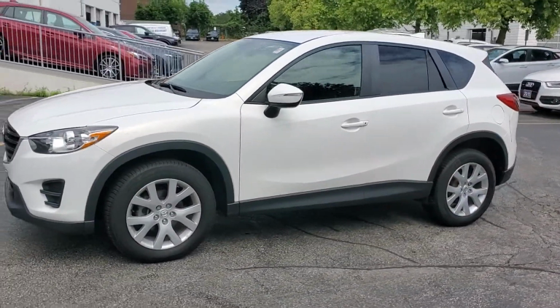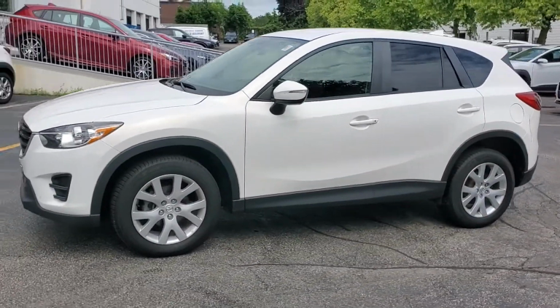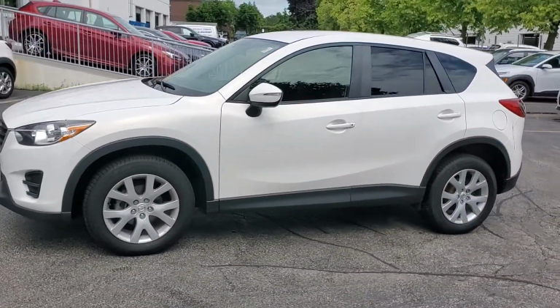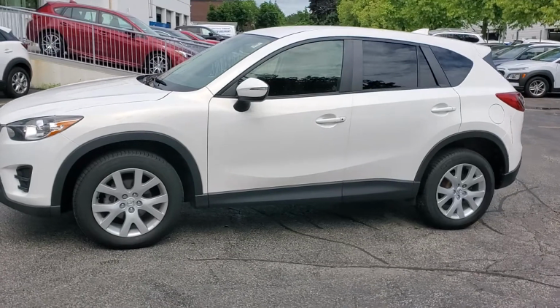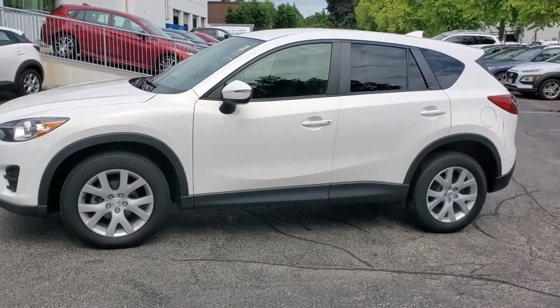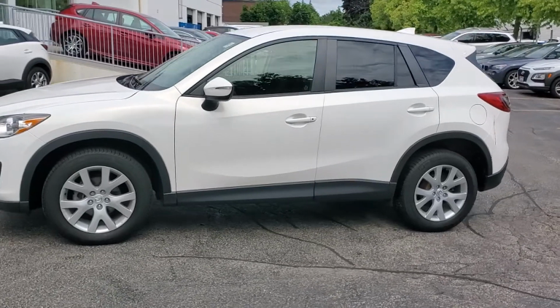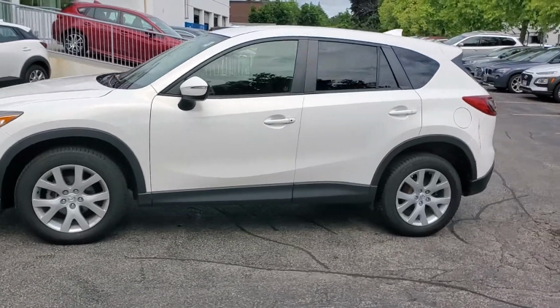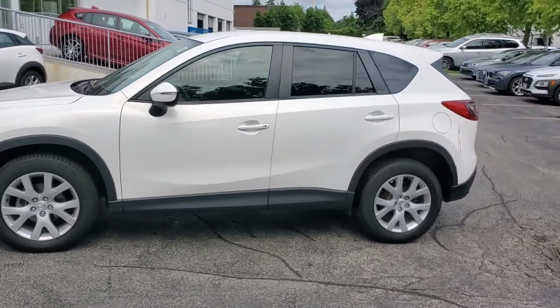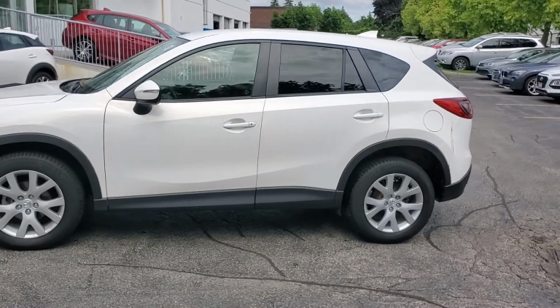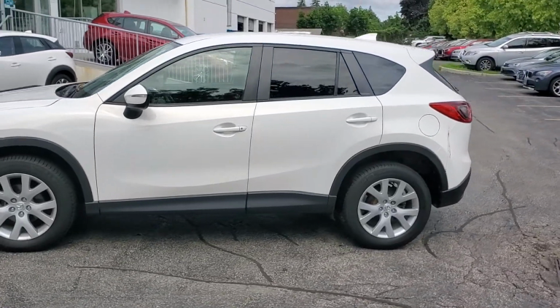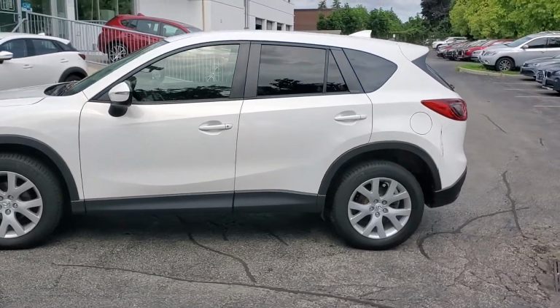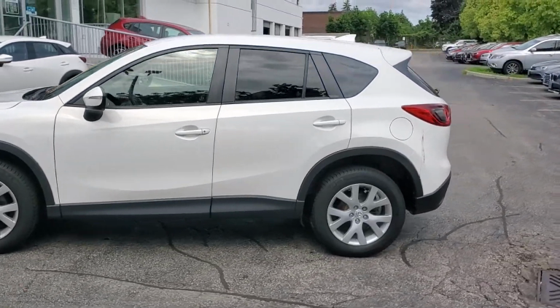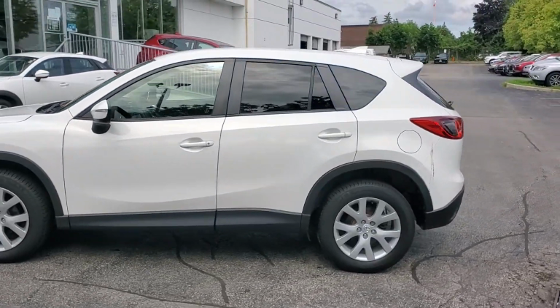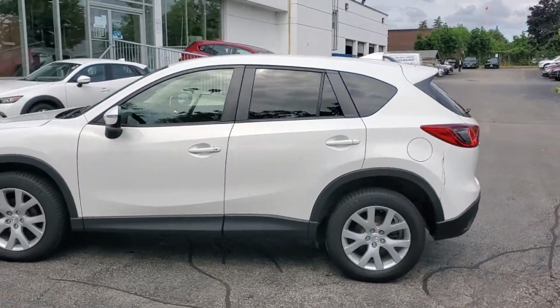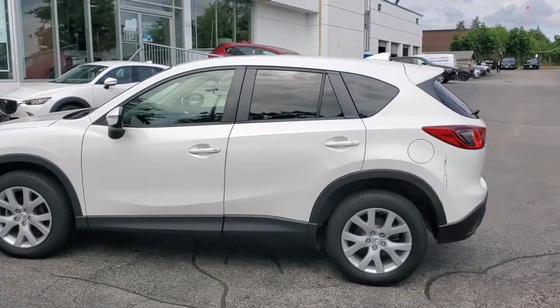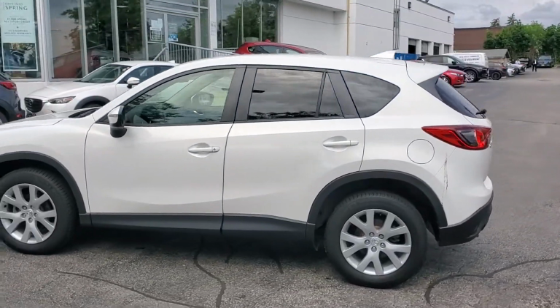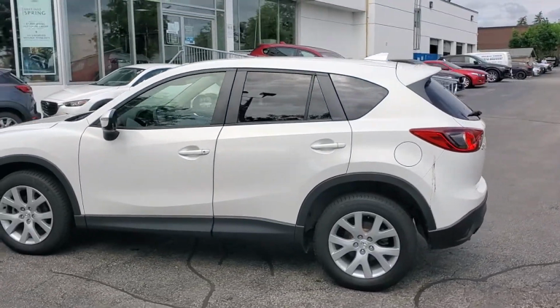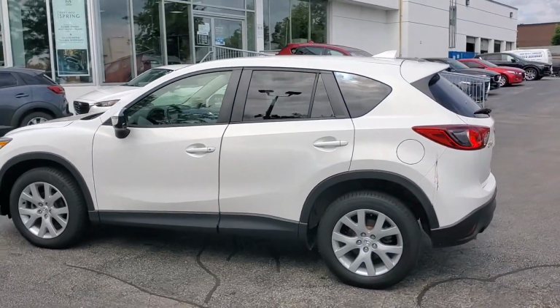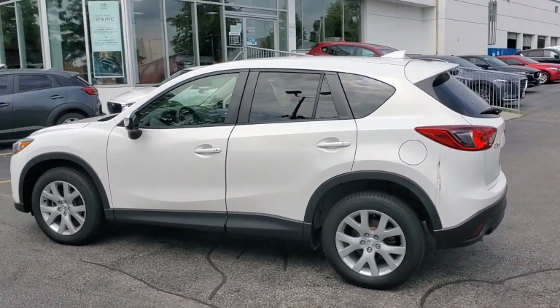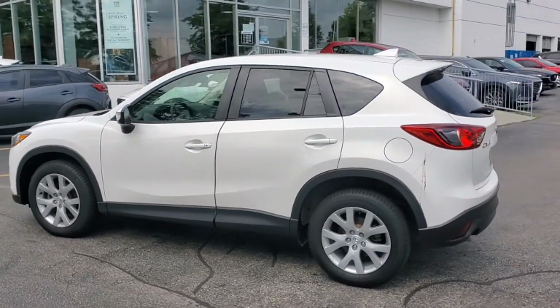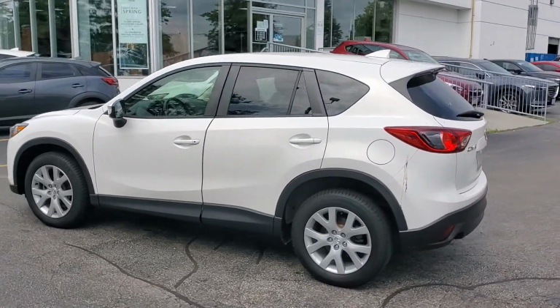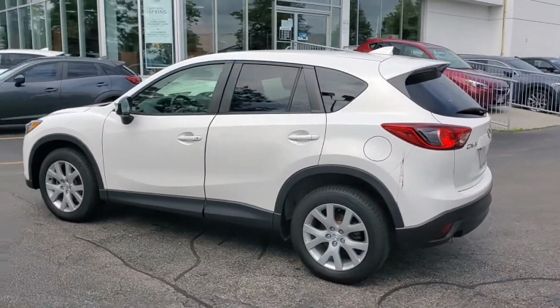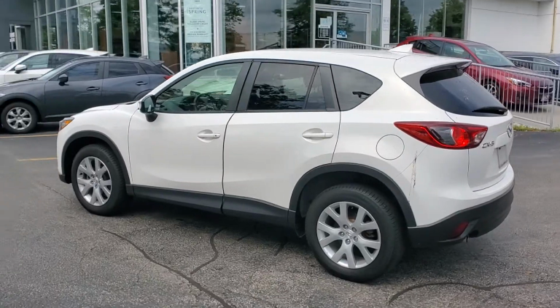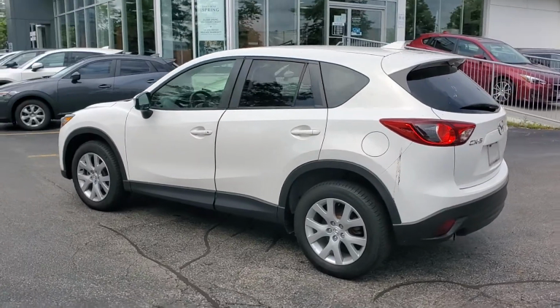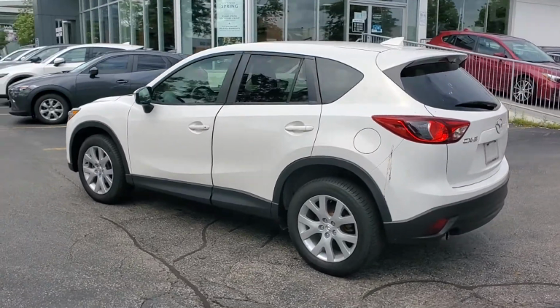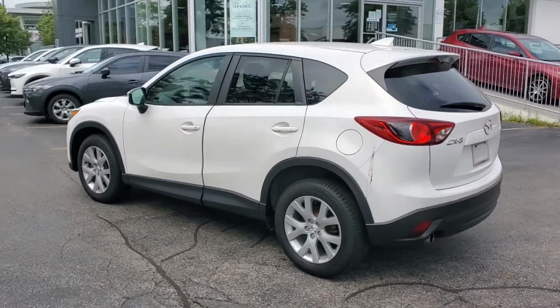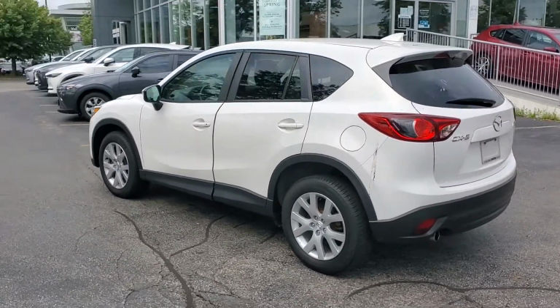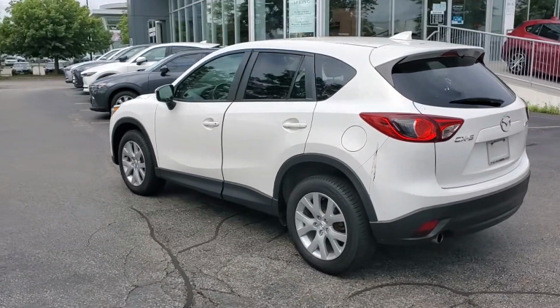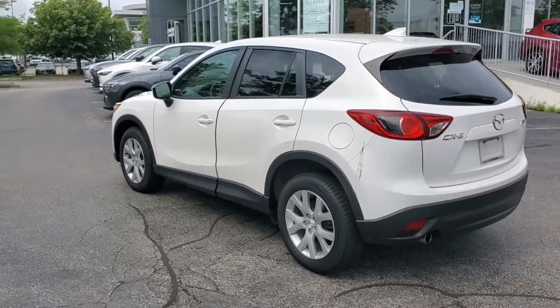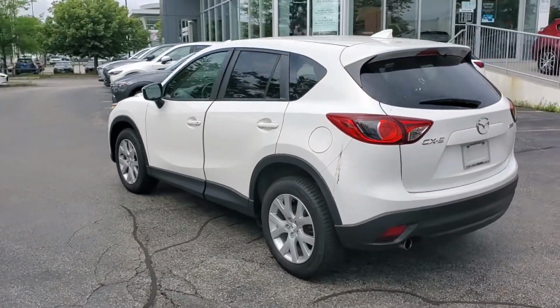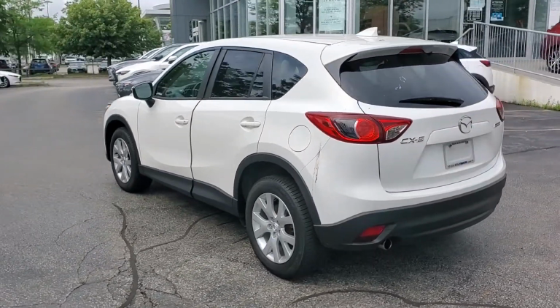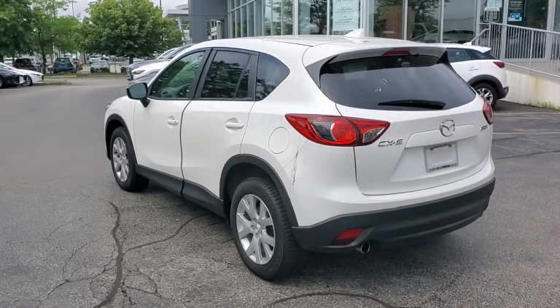You have your alloy rims. The vehicle is in very, very good condition.